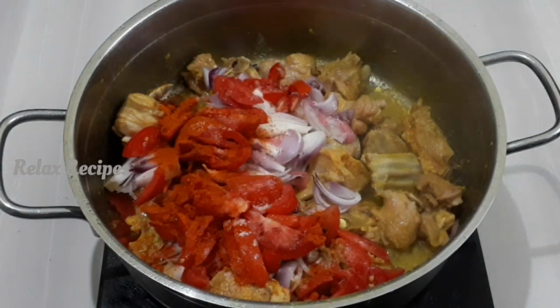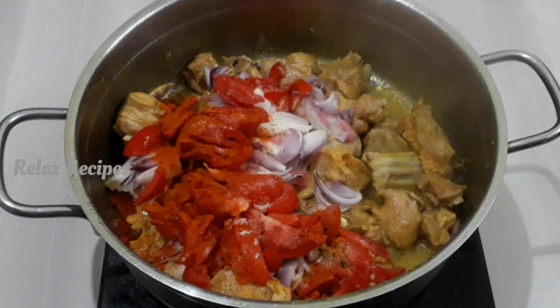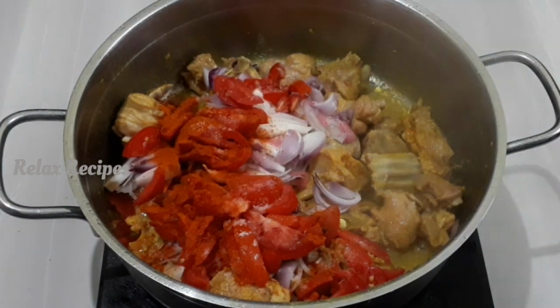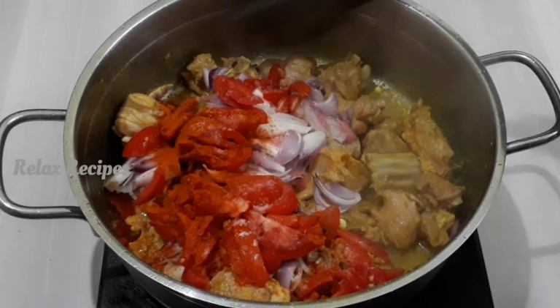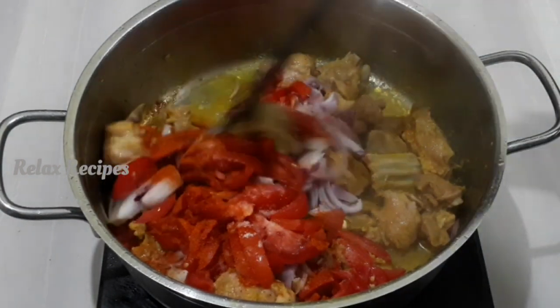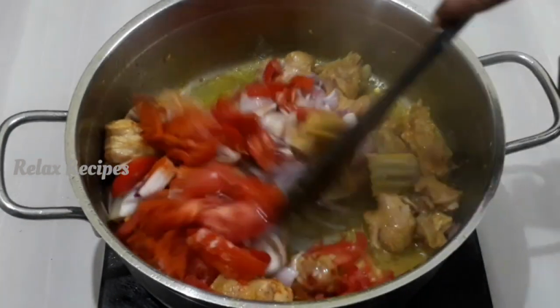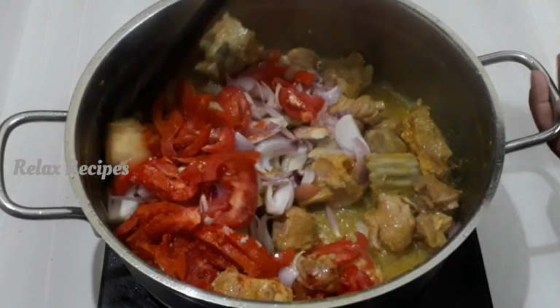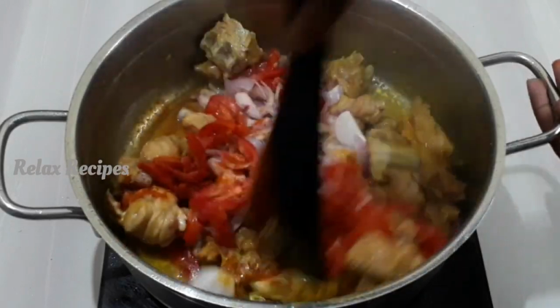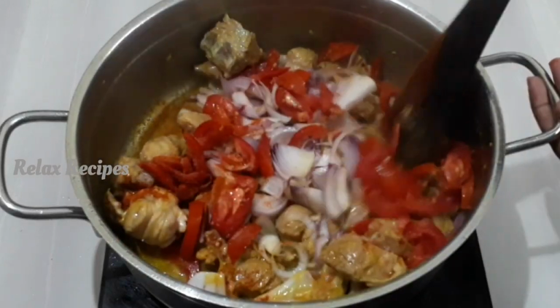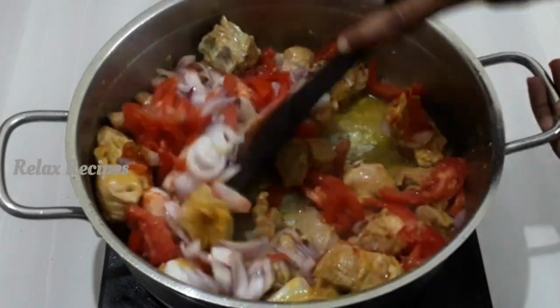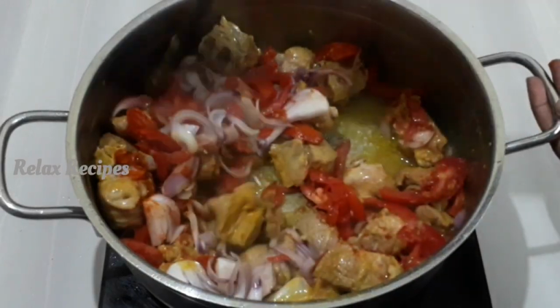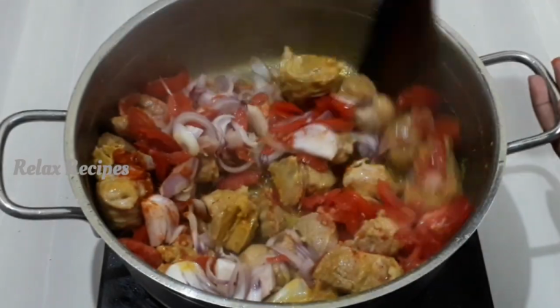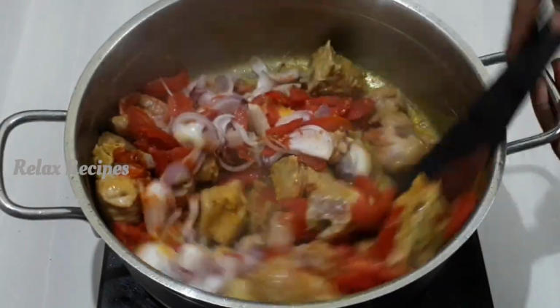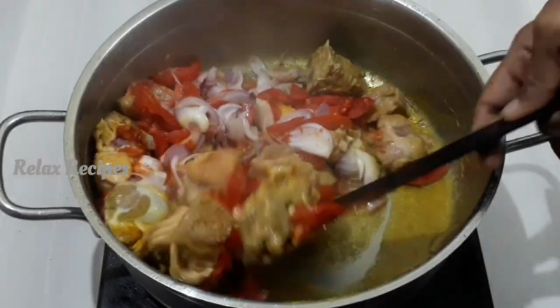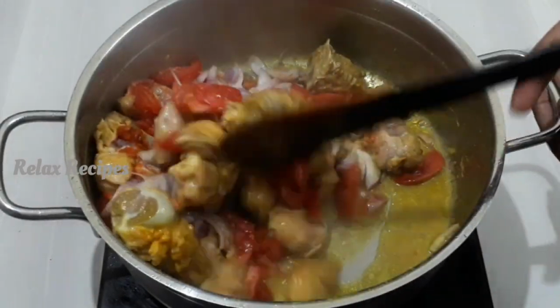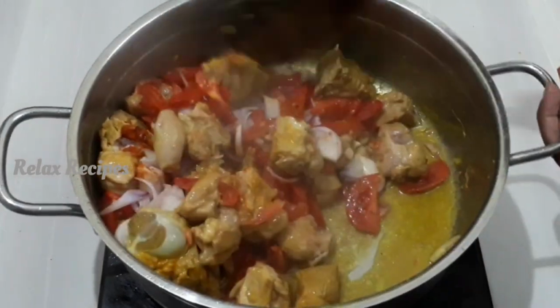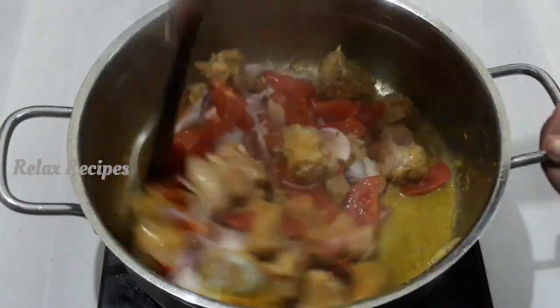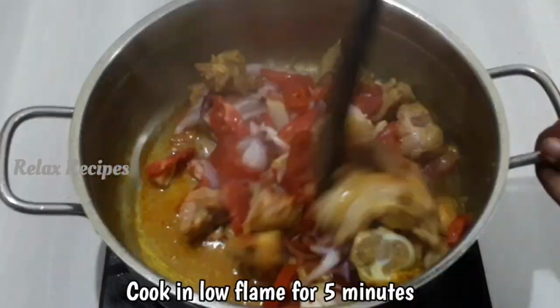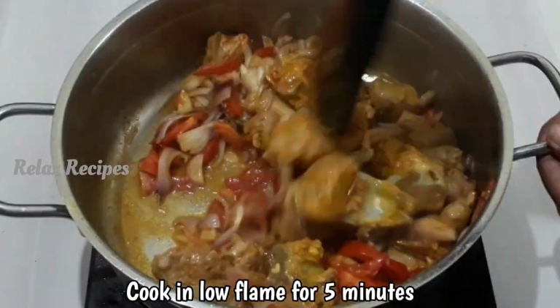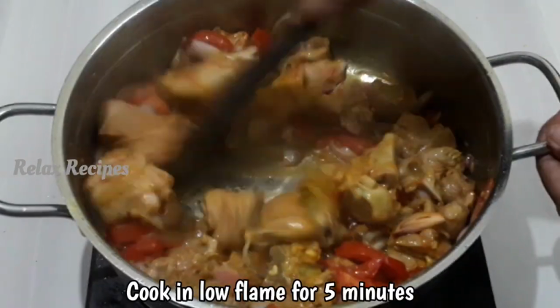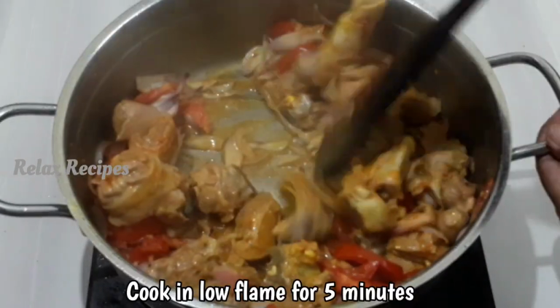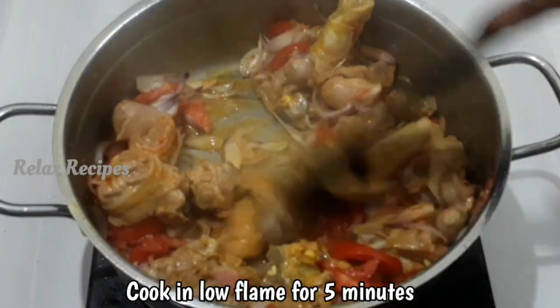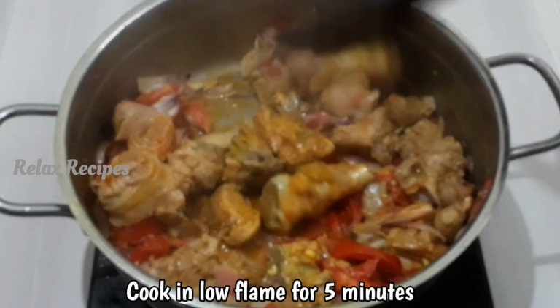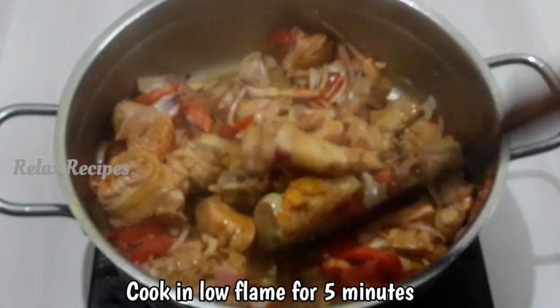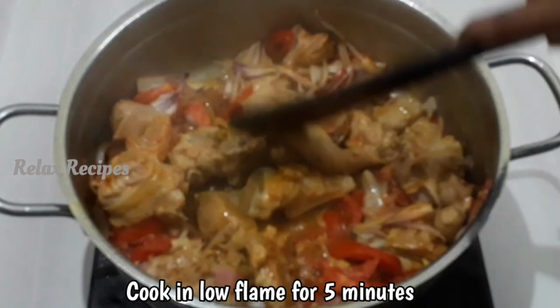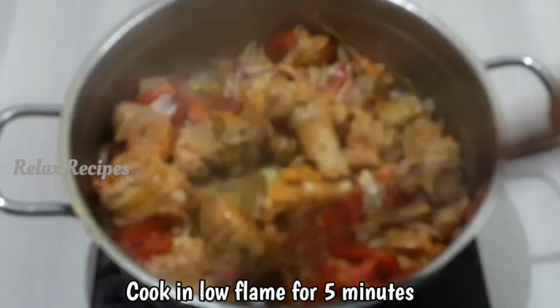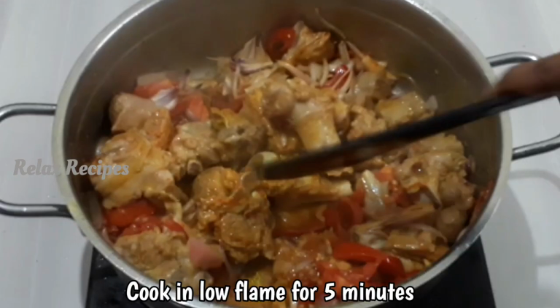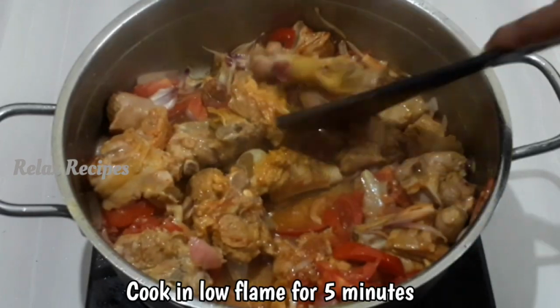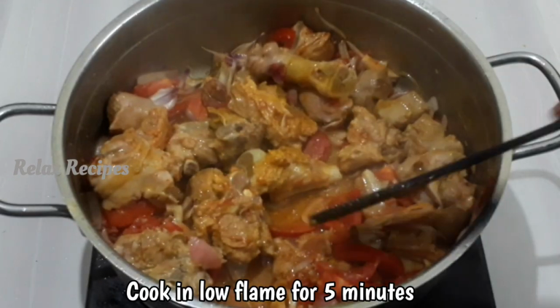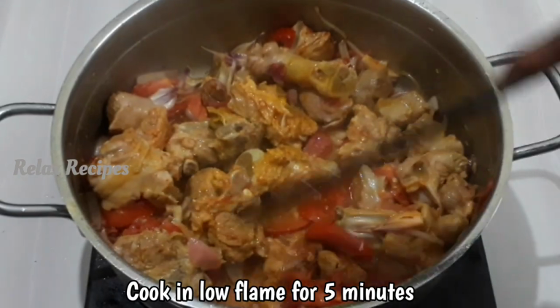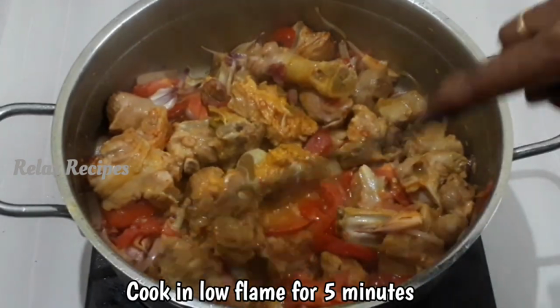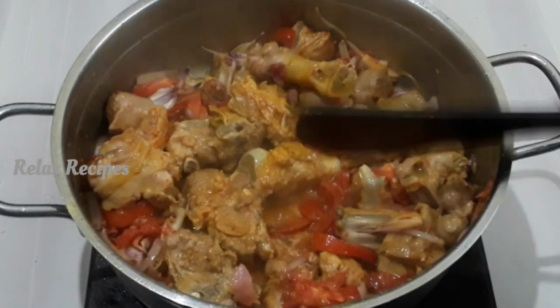If you use any masala in the sauce, you can add it. Add 1 tsp of masala on low flame and let it cook for 5 minutes.